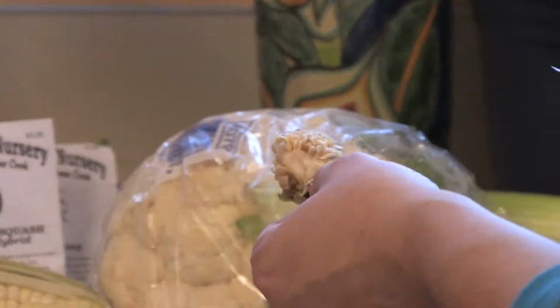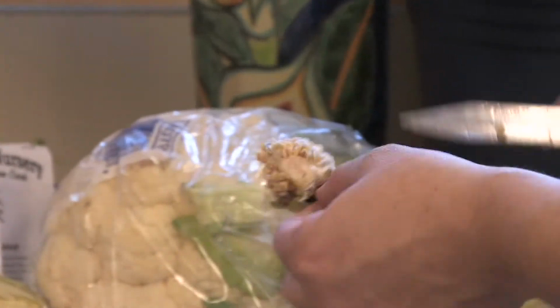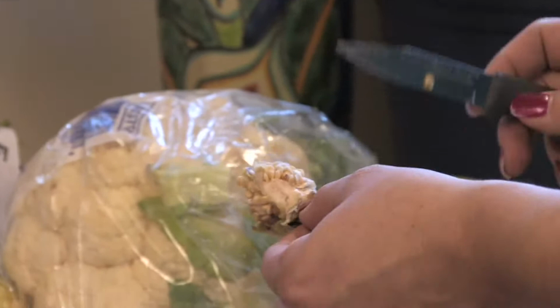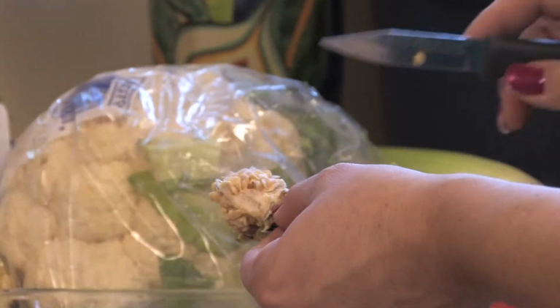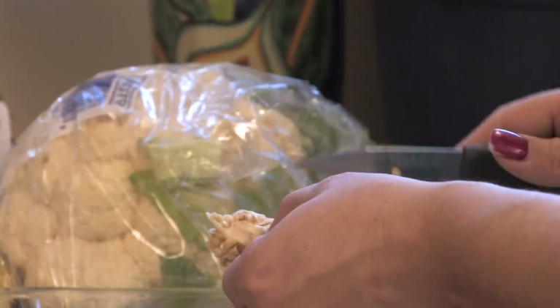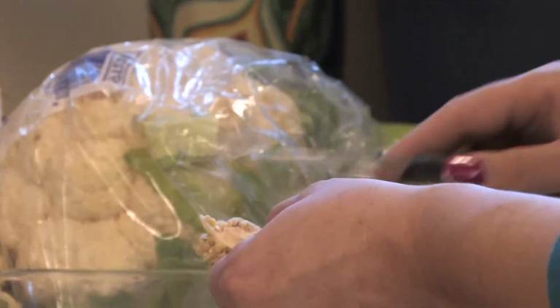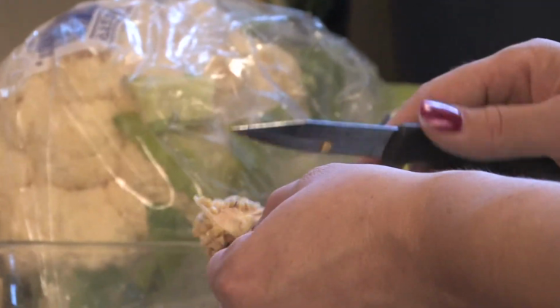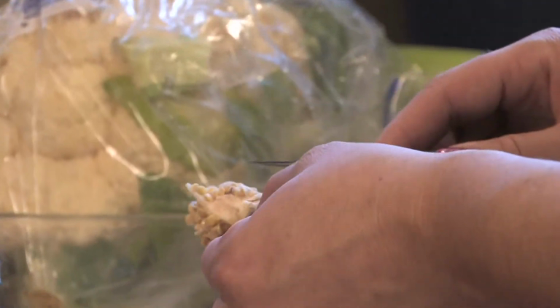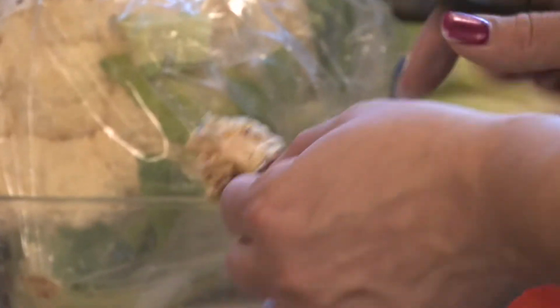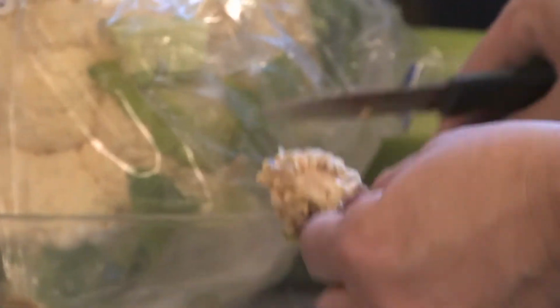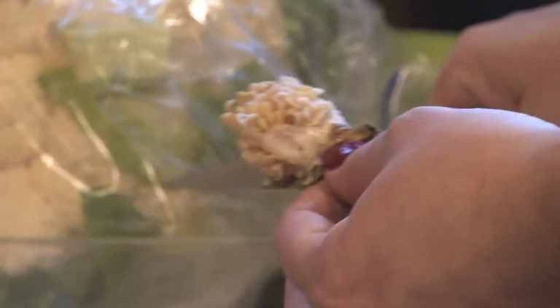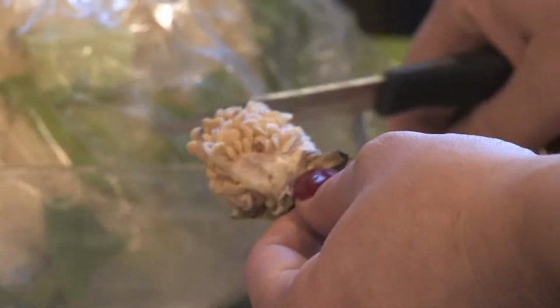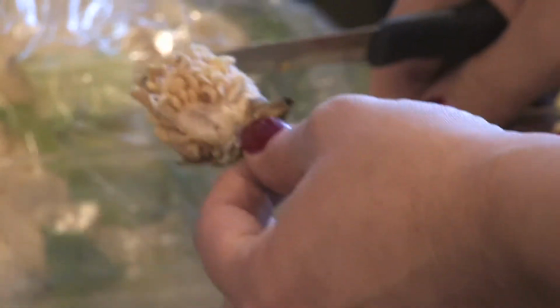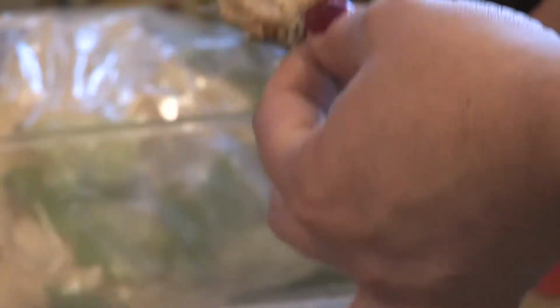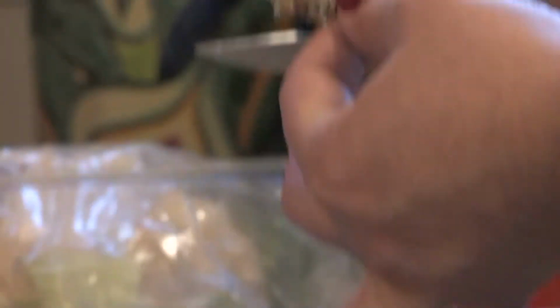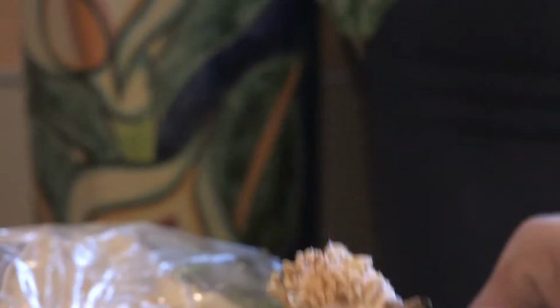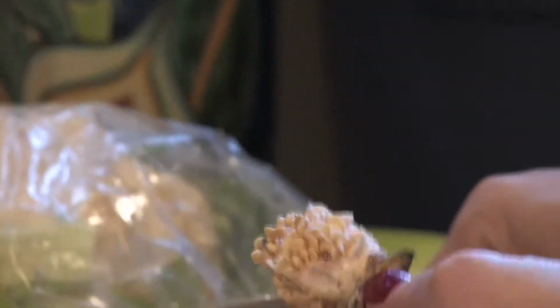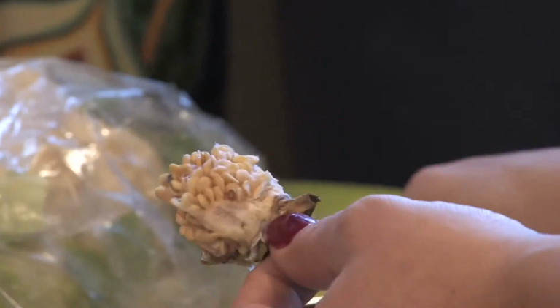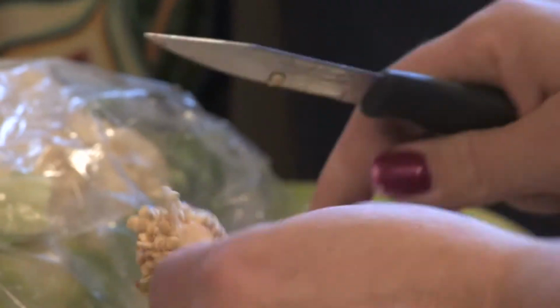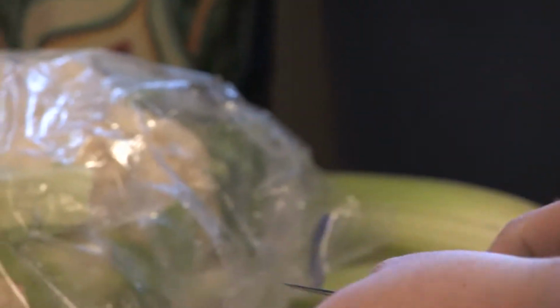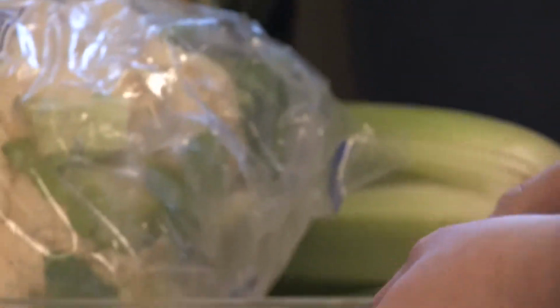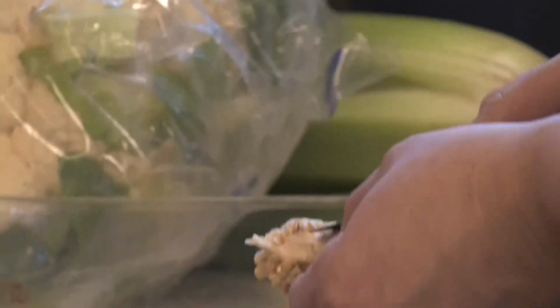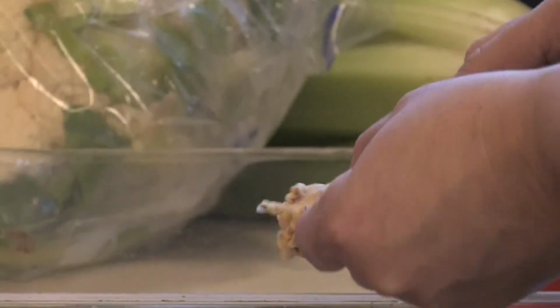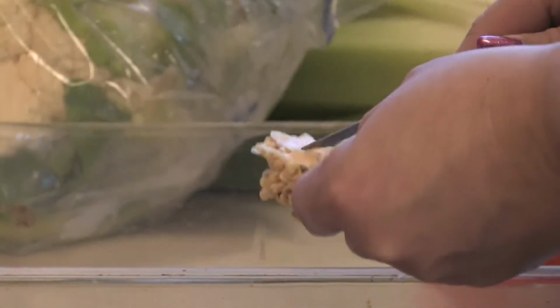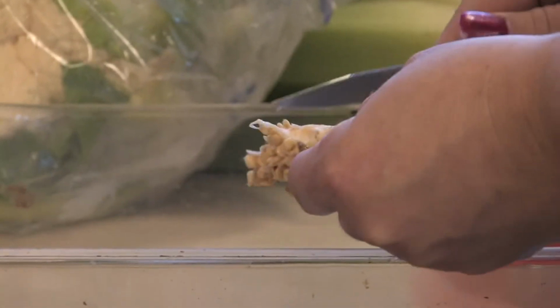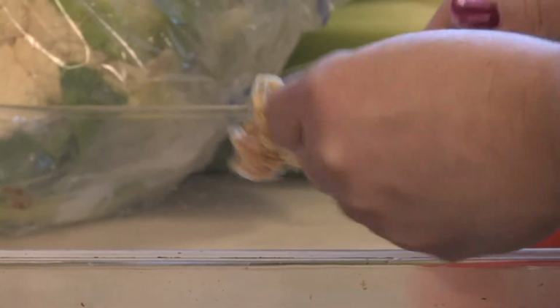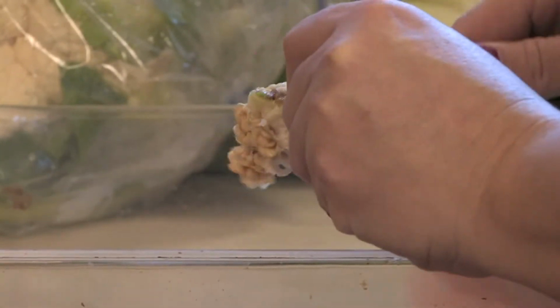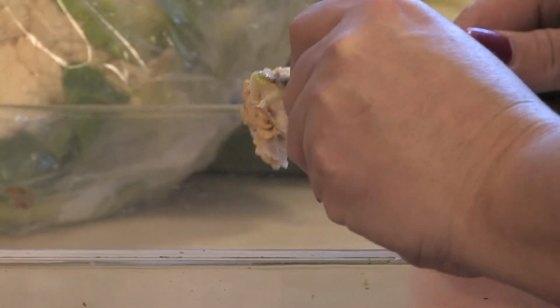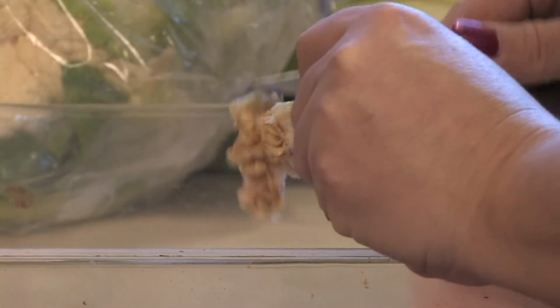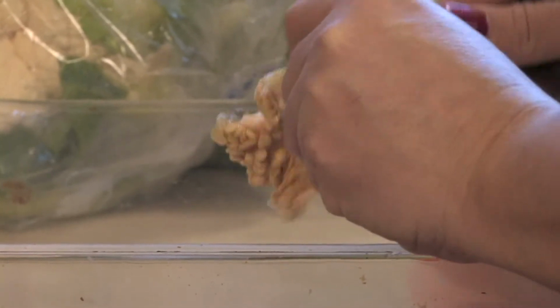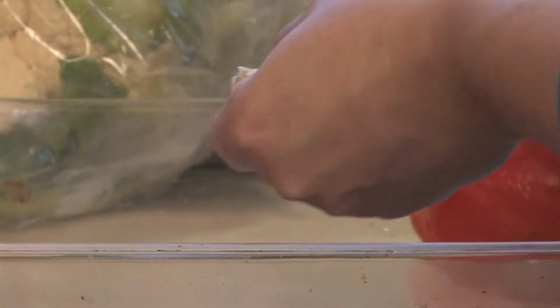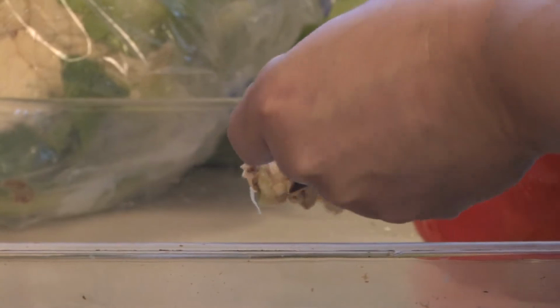The trick is to save the seeds and dry them out. The easiest way to let them dry out is just to put them in a glass pan. You just carefully take the seeds off and you can dry them.